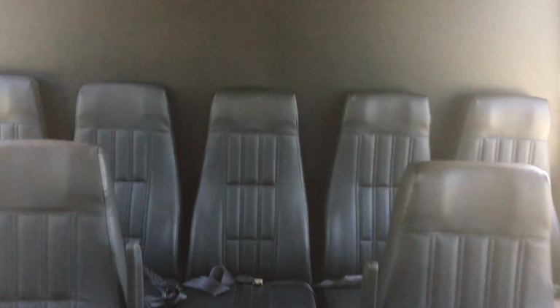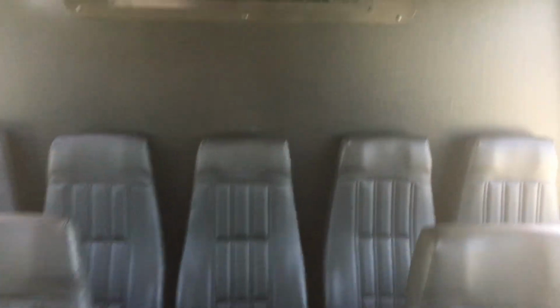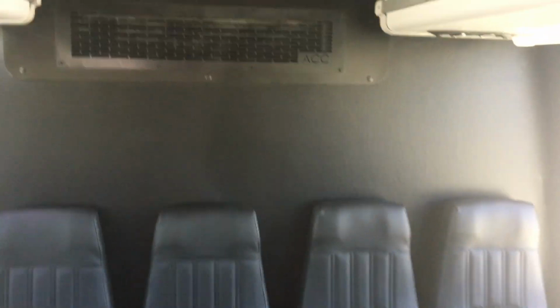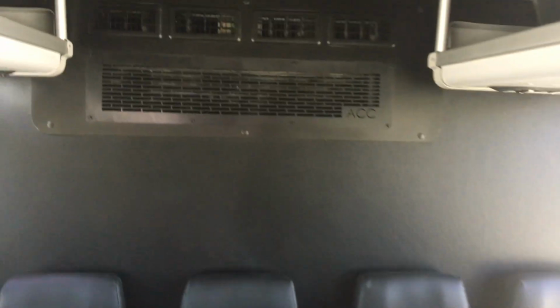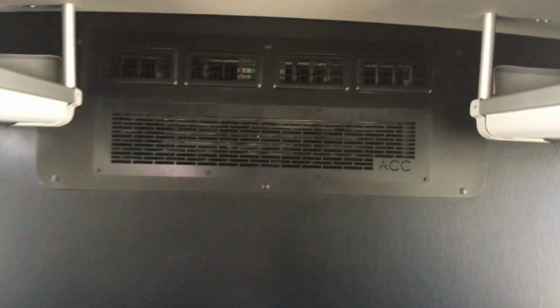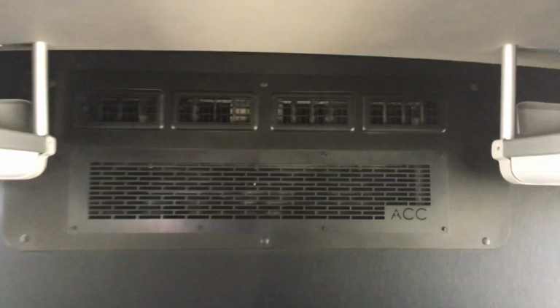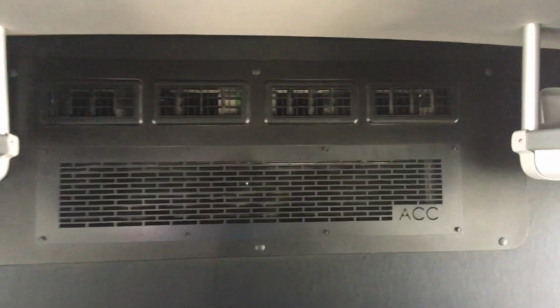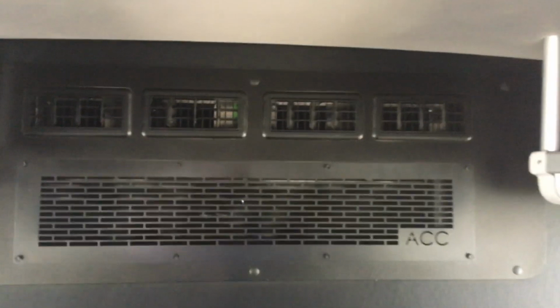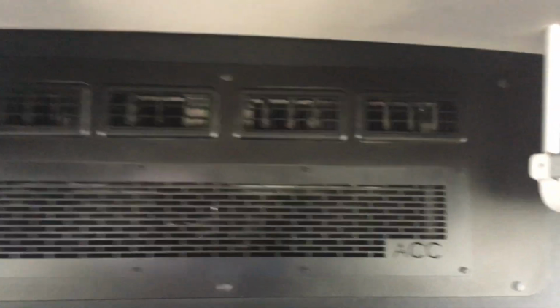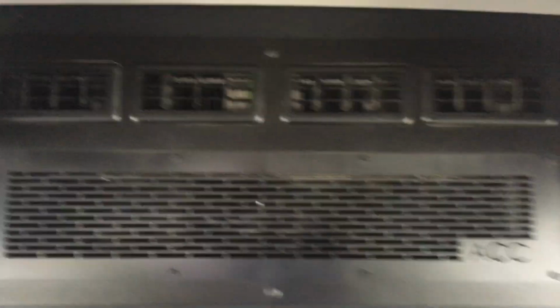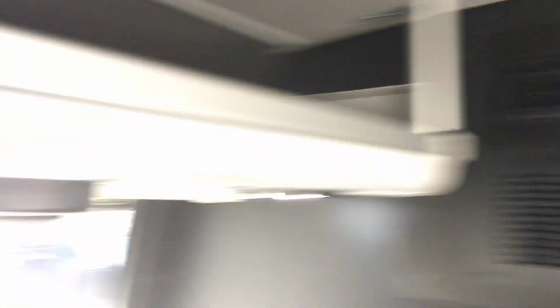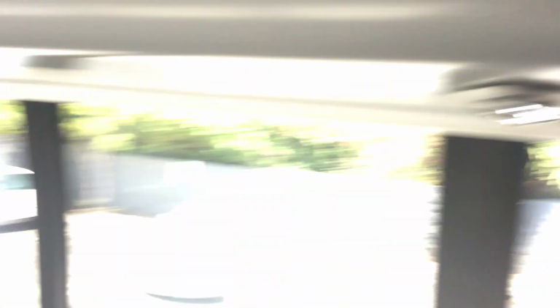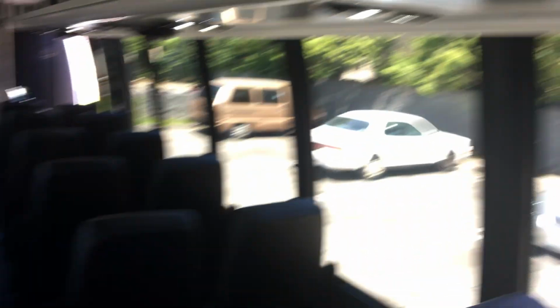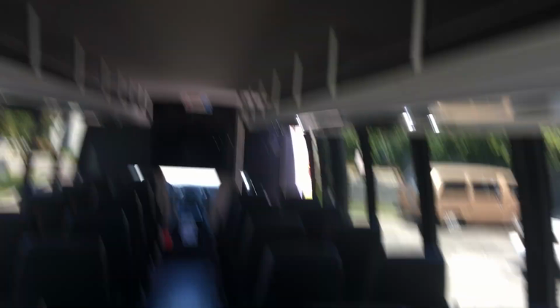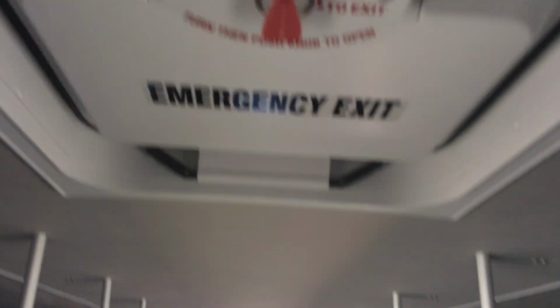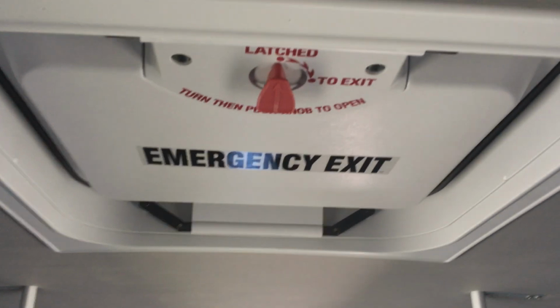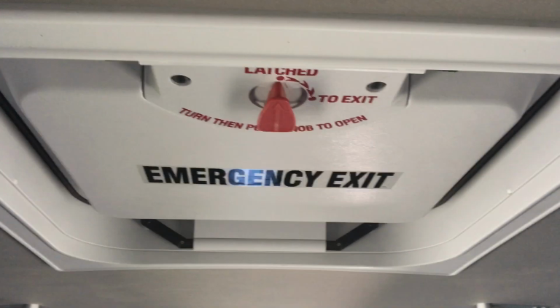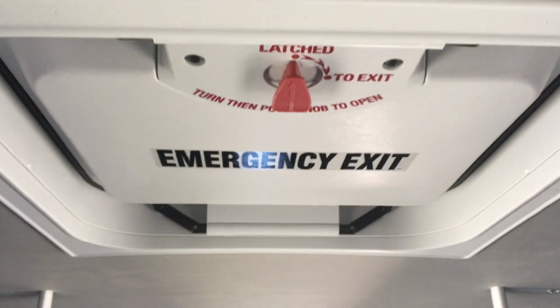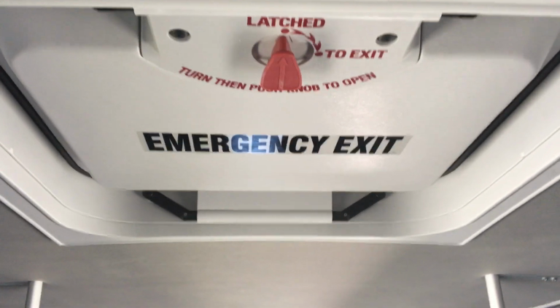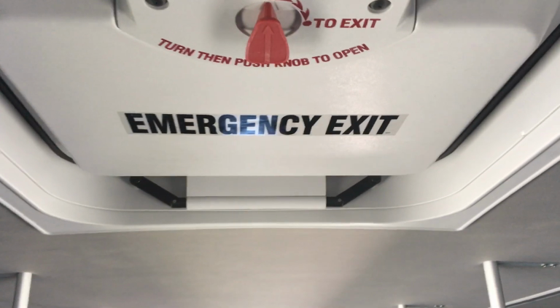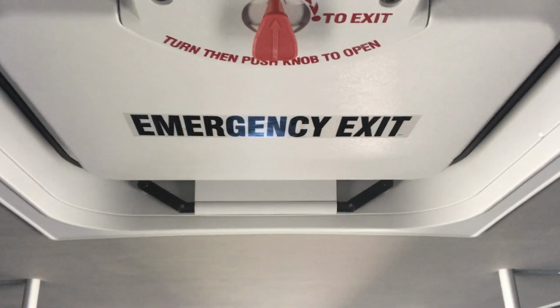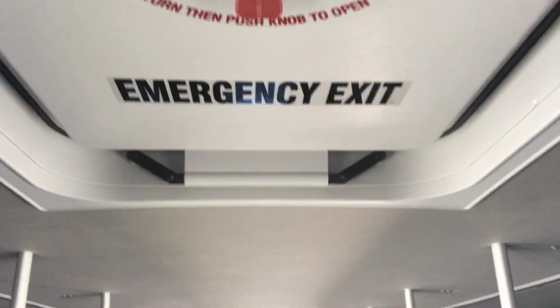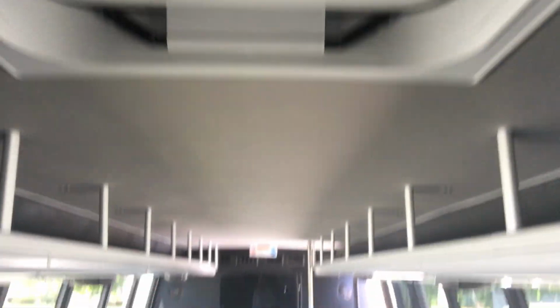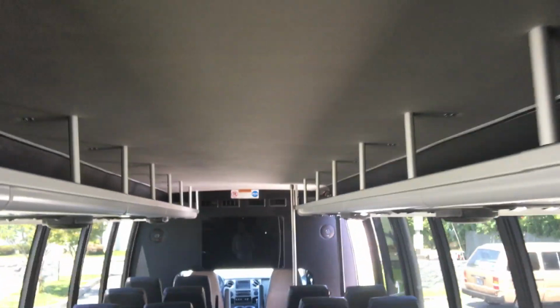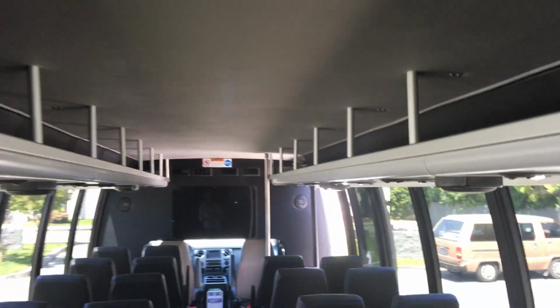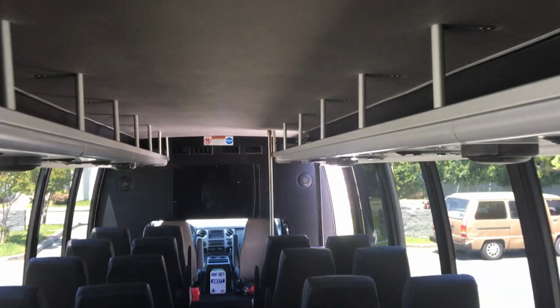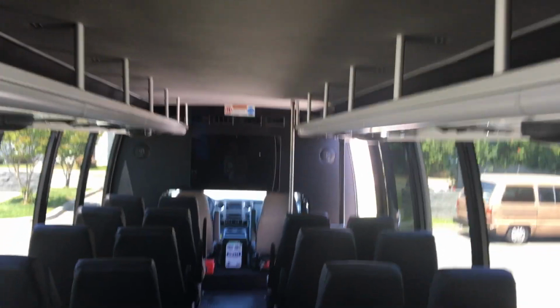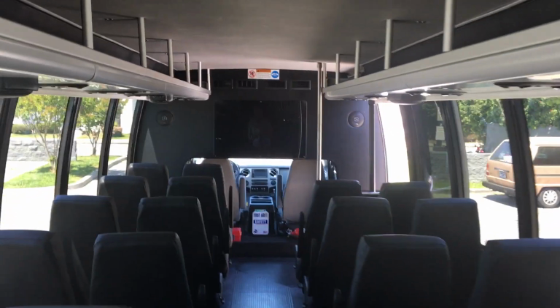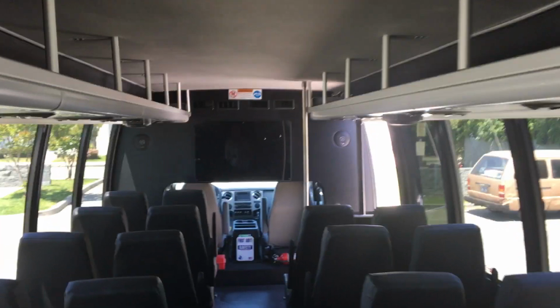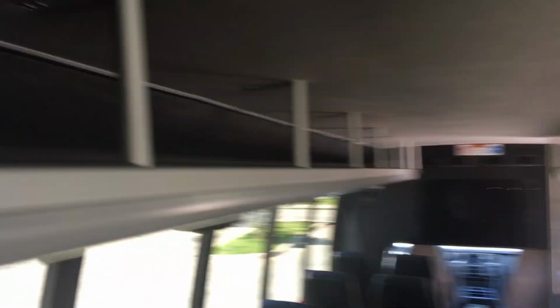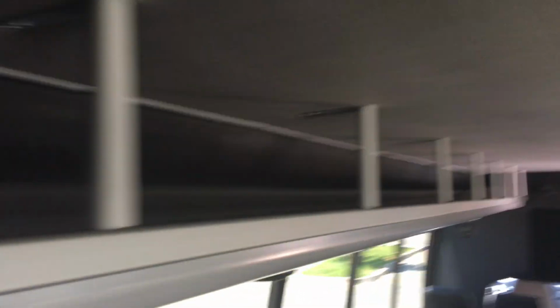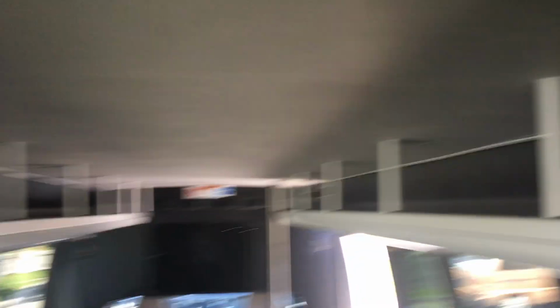This bus has a 148,000 BTU AC system. Here we have the rear evaporator. We also see that this bus has an emergency escape hatch in the roof. Overhead luggage storage is also included.